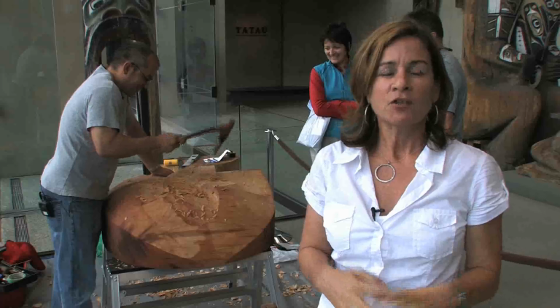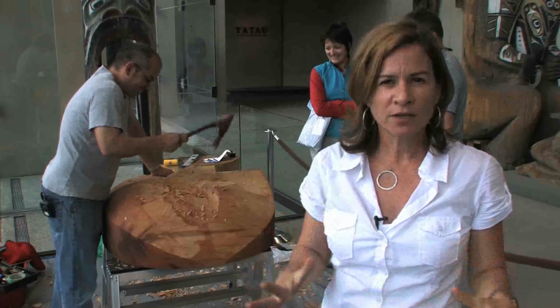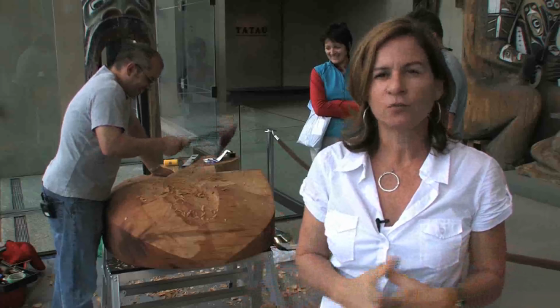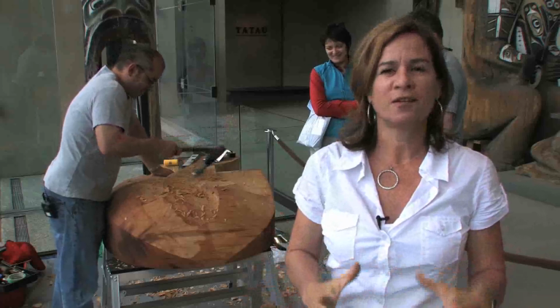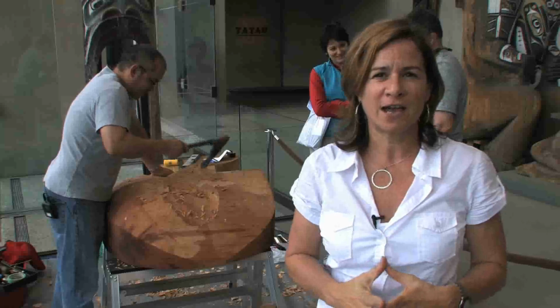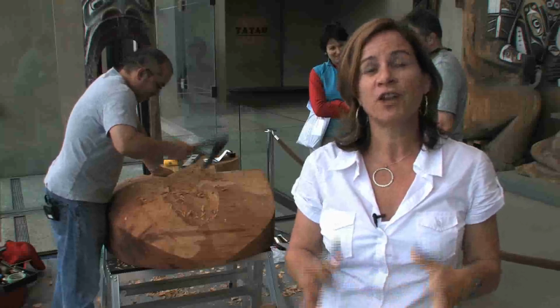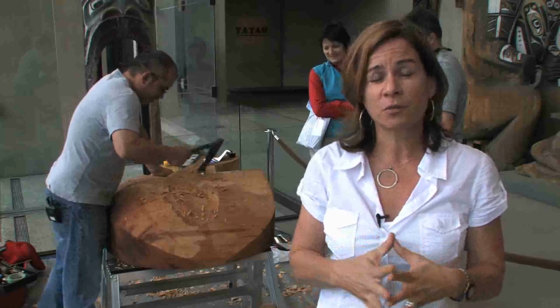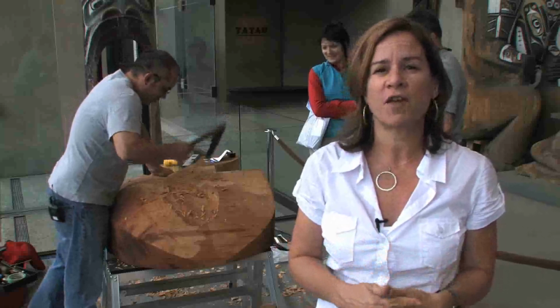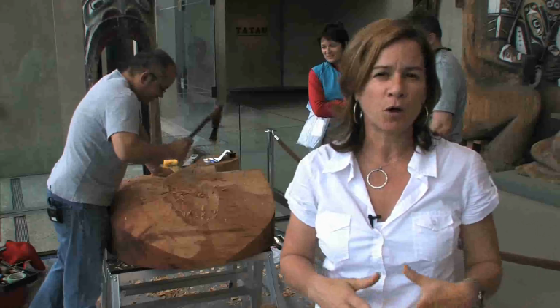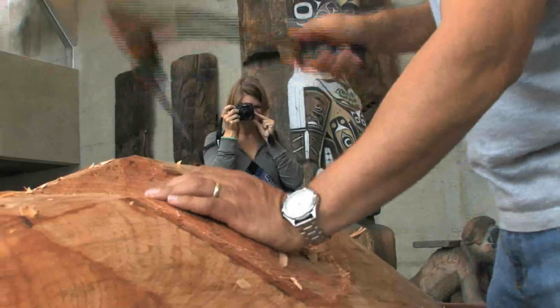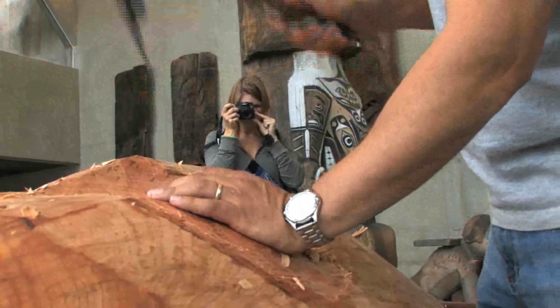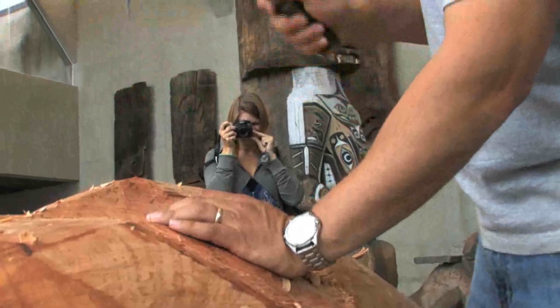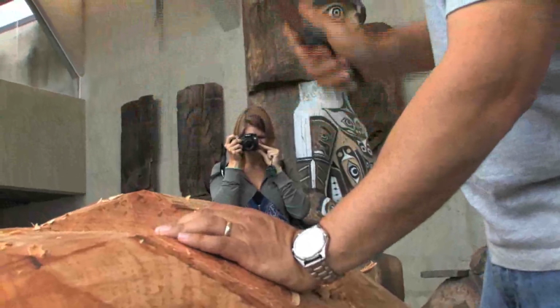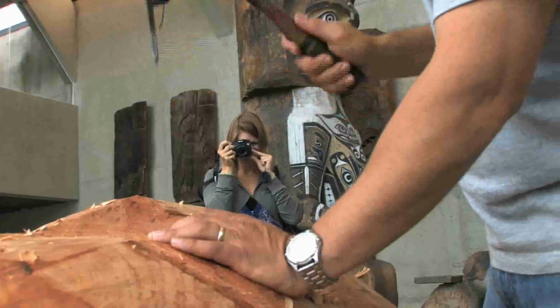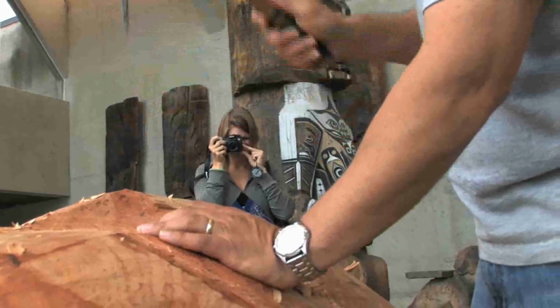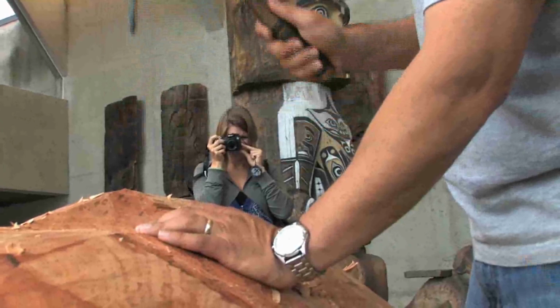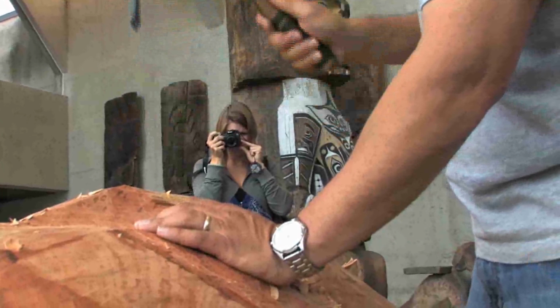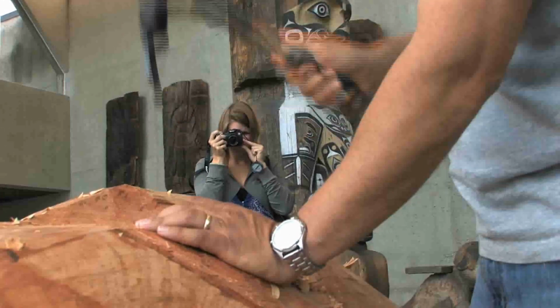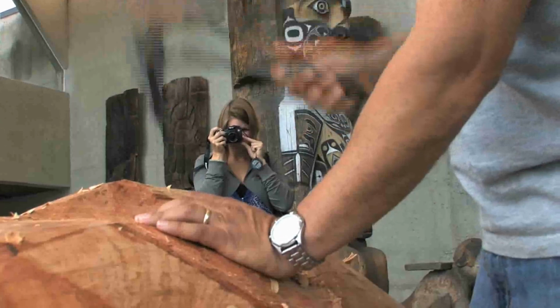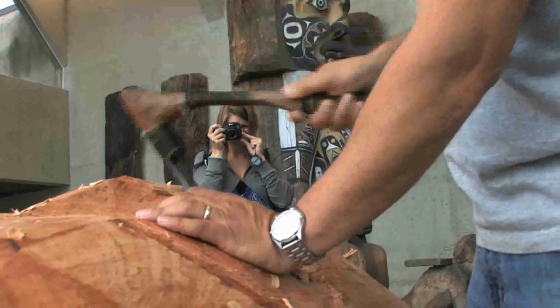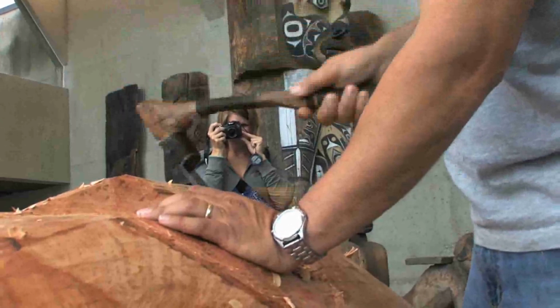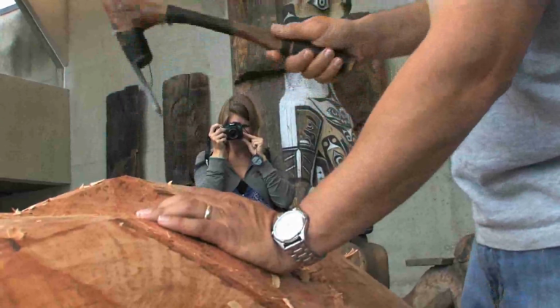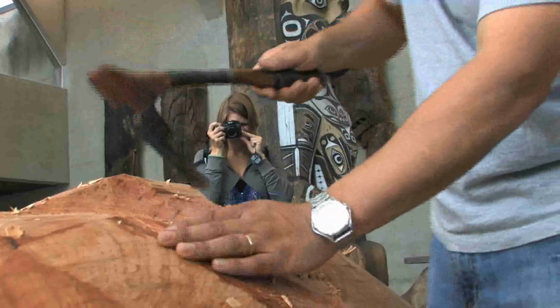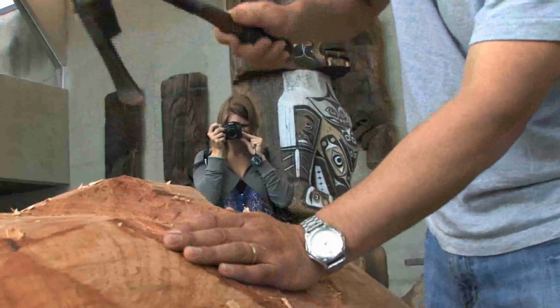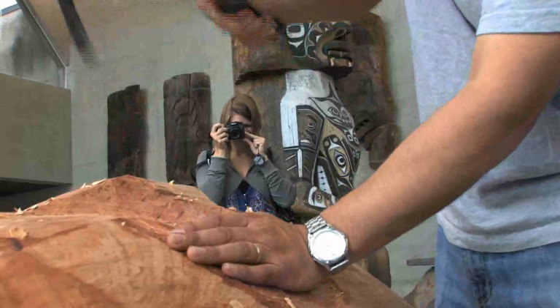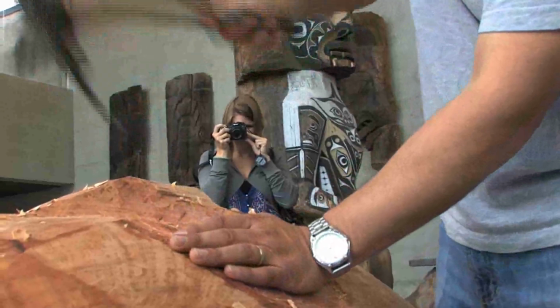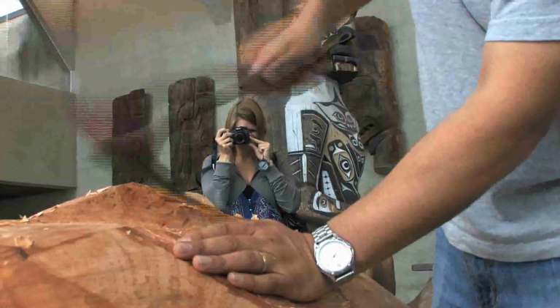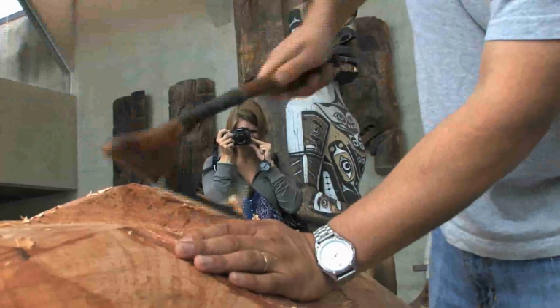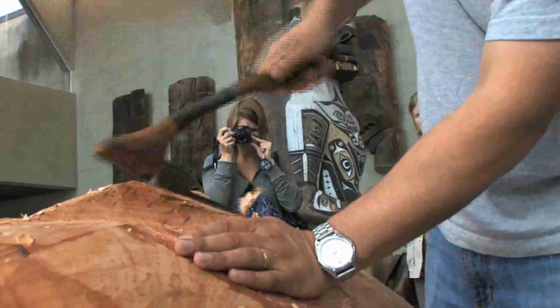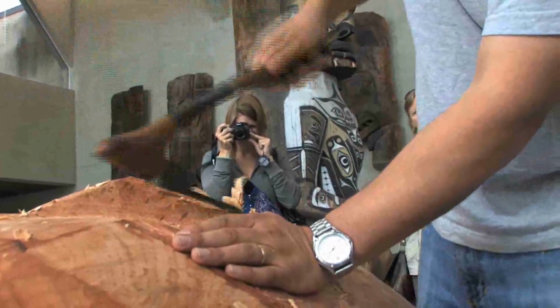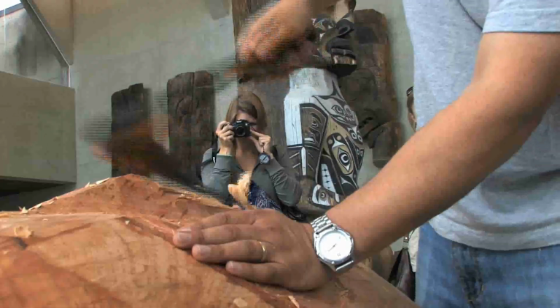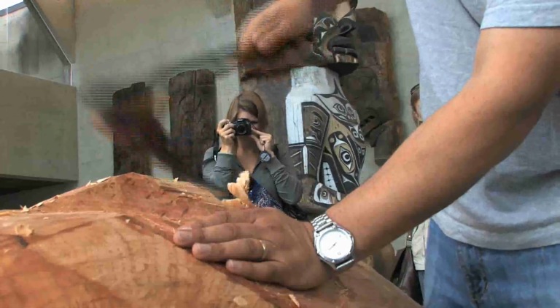So if you want a chance to really see art in action, you should head out to the Museum of Anthropology at UBC and check out Vince Fairley, the Nisga'a carver. He's going to be working on this moon mask piece until the end of summer. For more information, go to www.moa.ubc.ca.